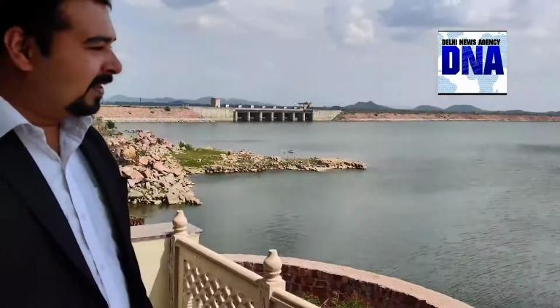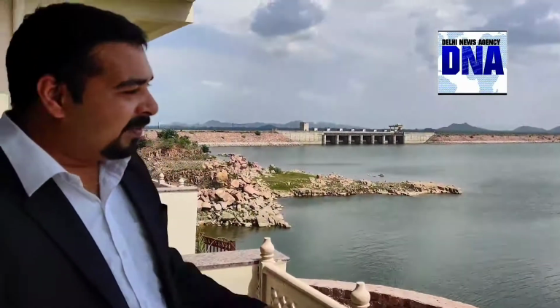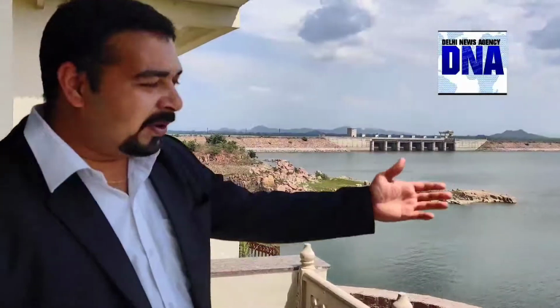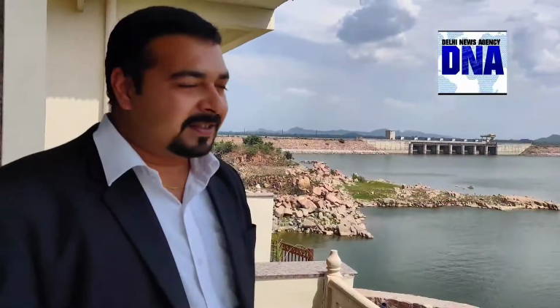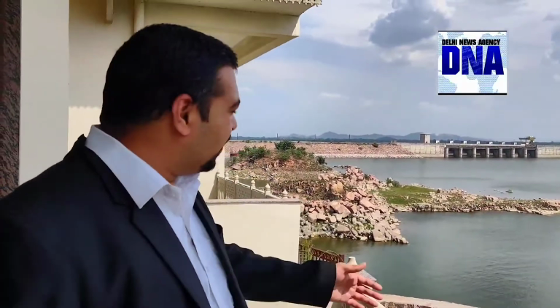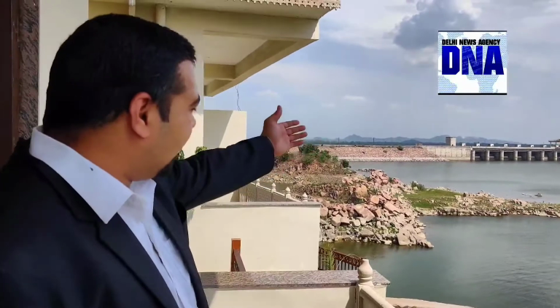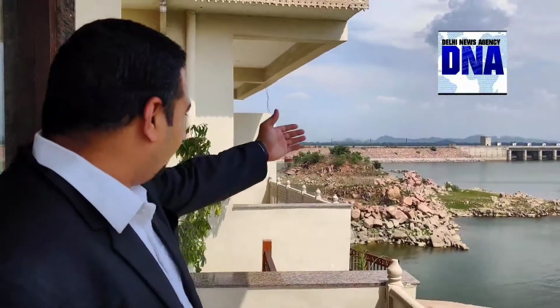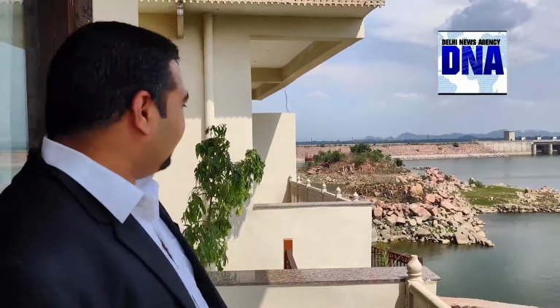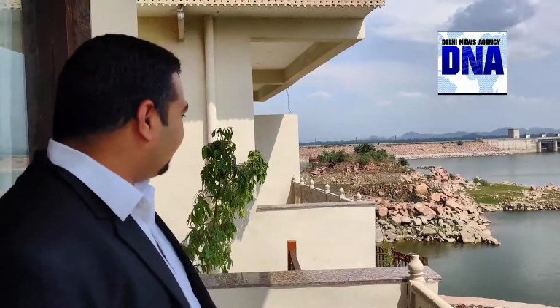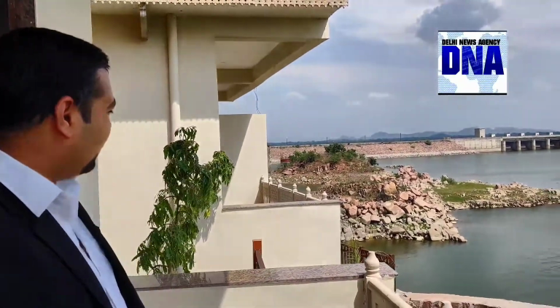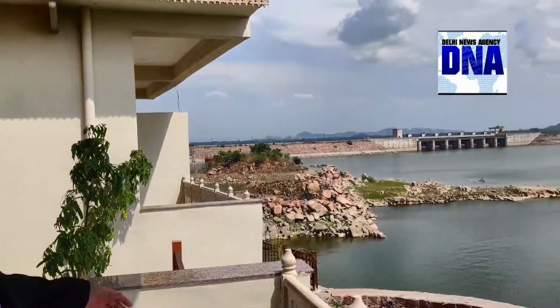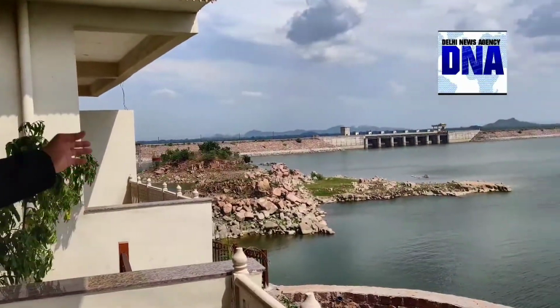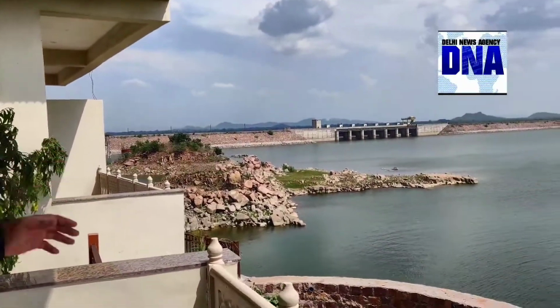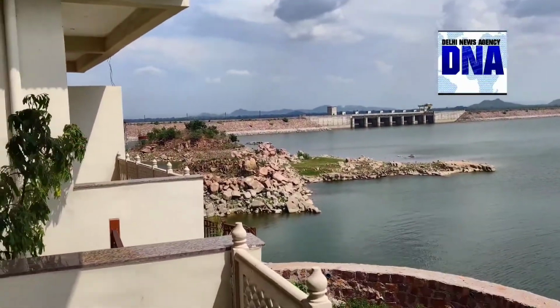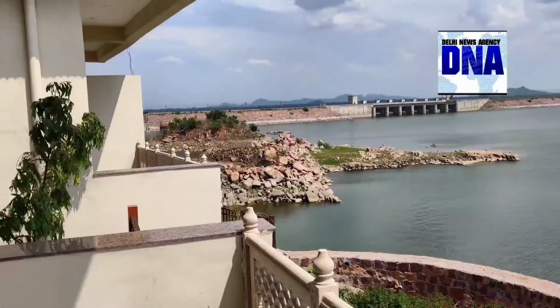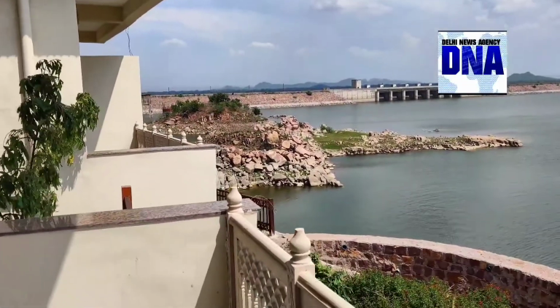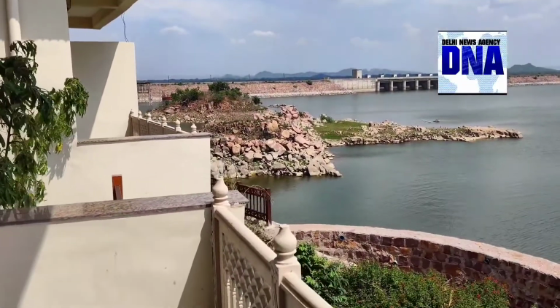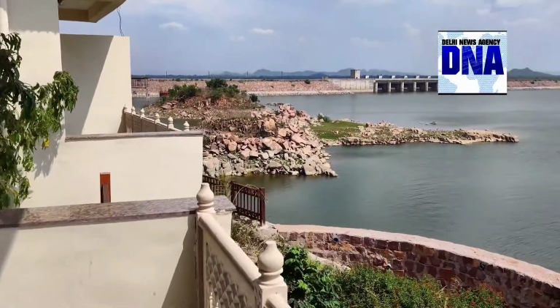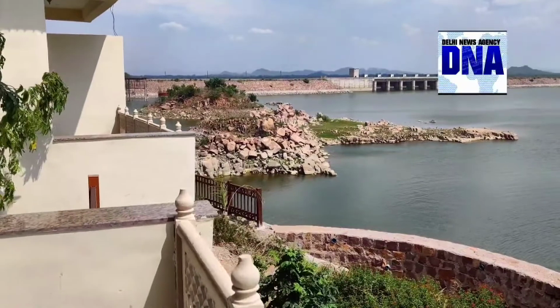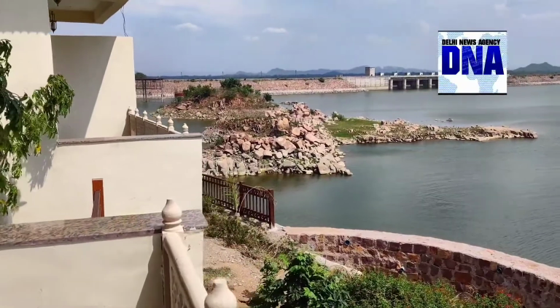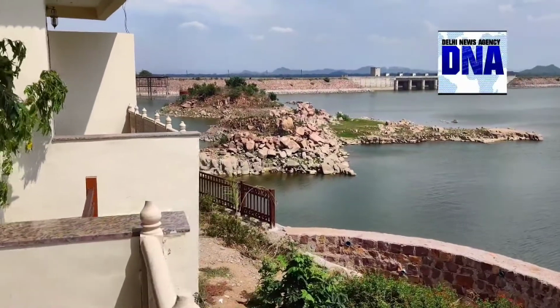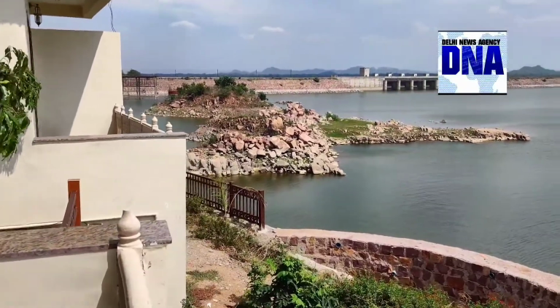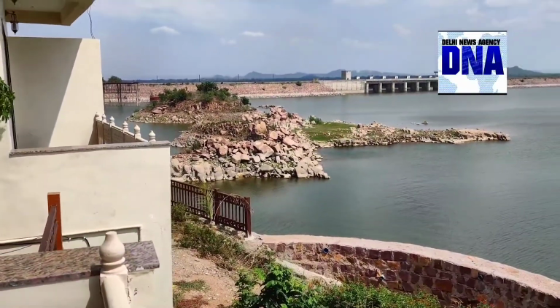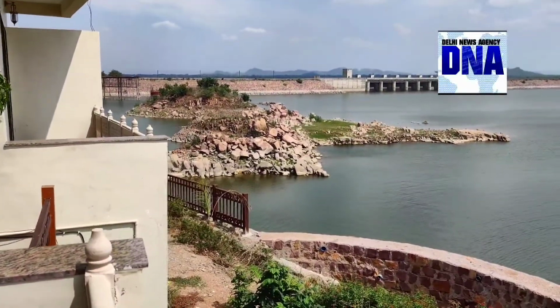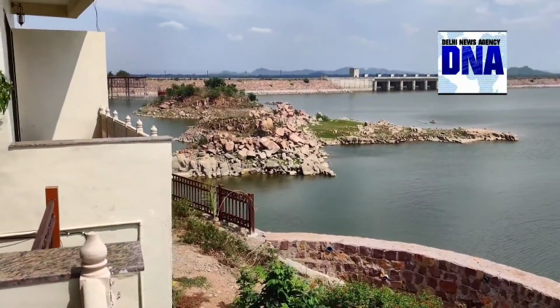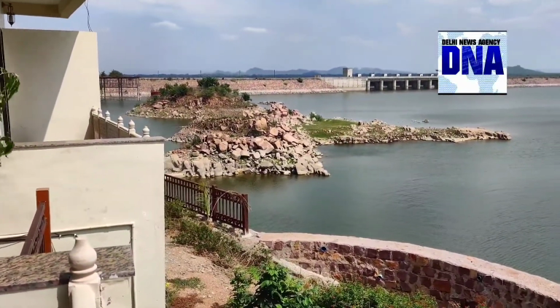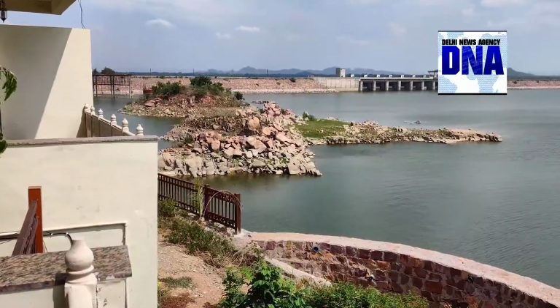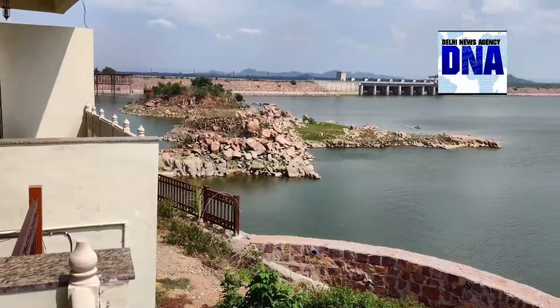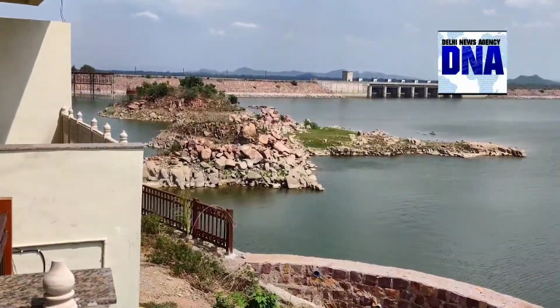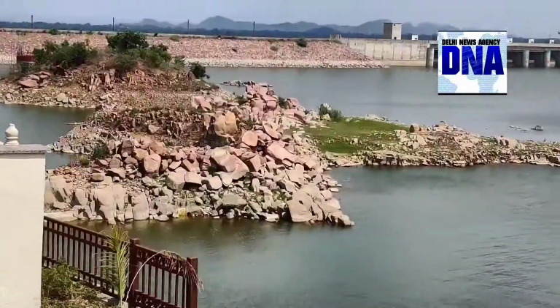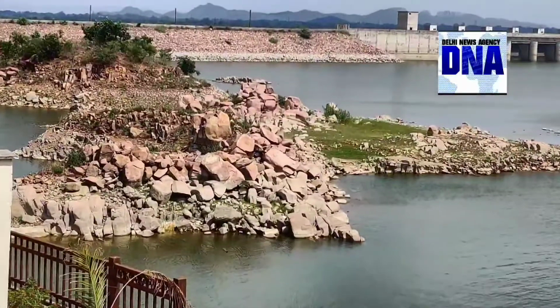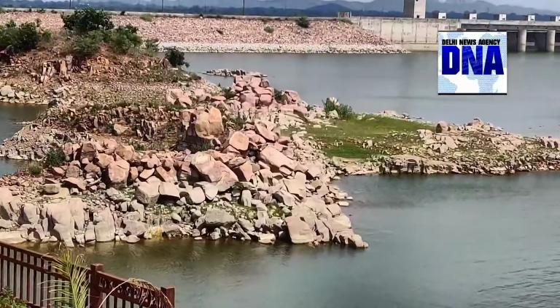There is a water body that you can see, and you can also see a dam in front. After our boat club starts, we will do a few events here, and there will be a dining facility and little parties for people here.